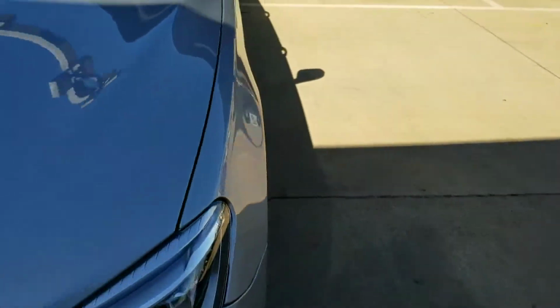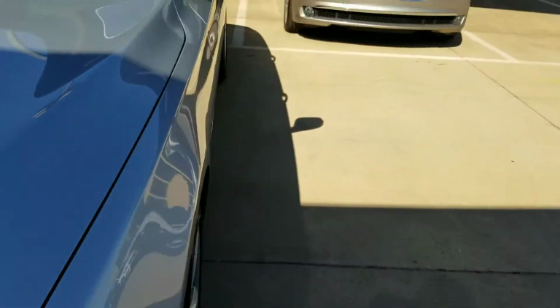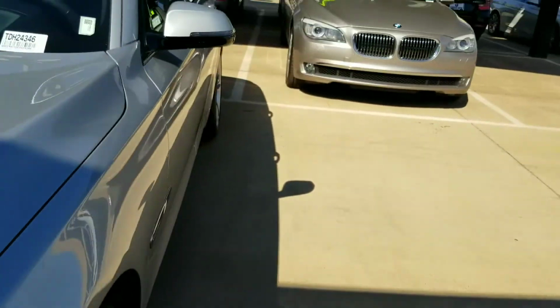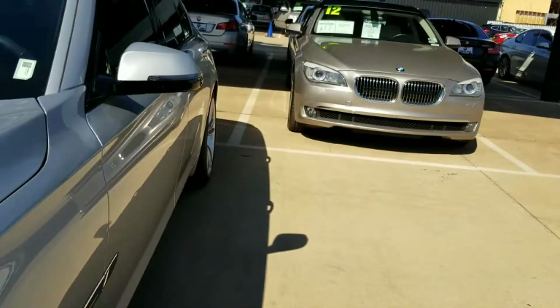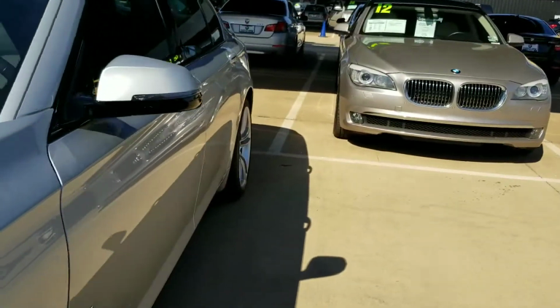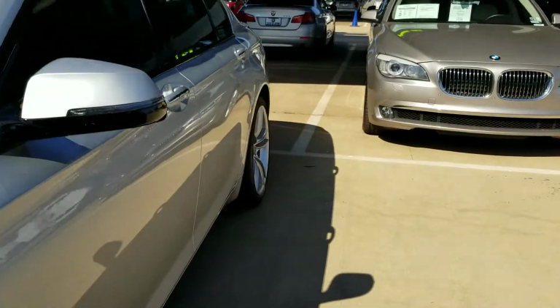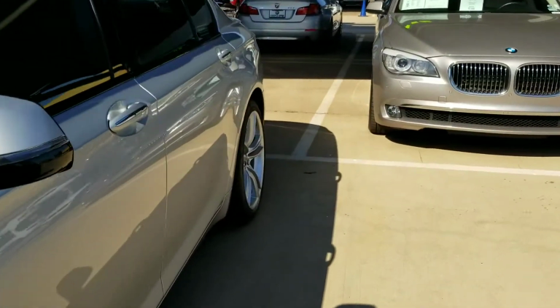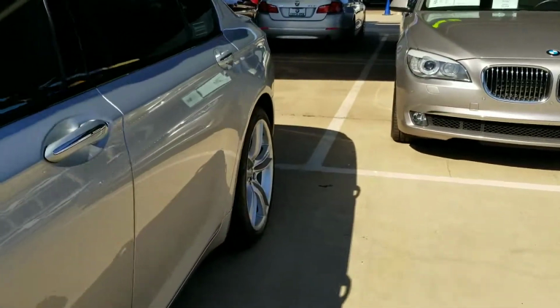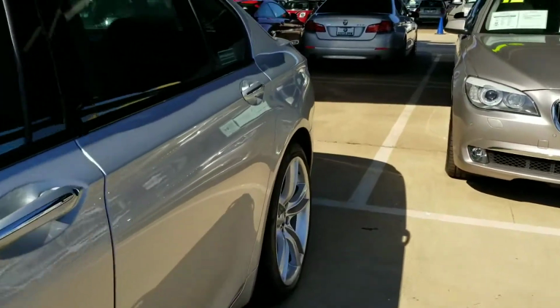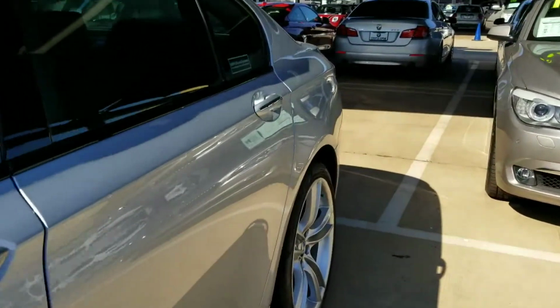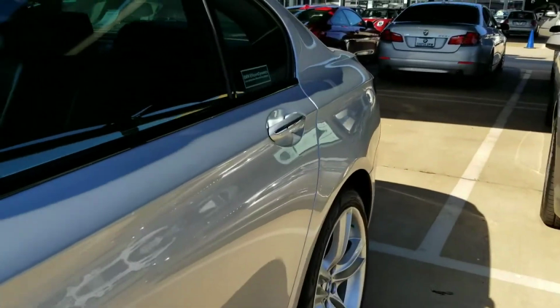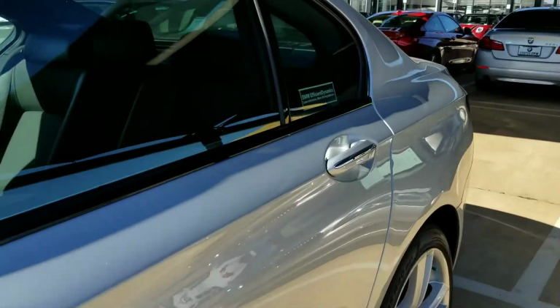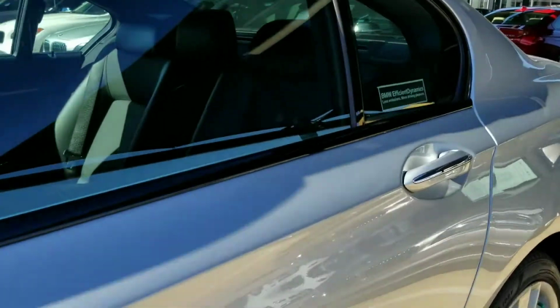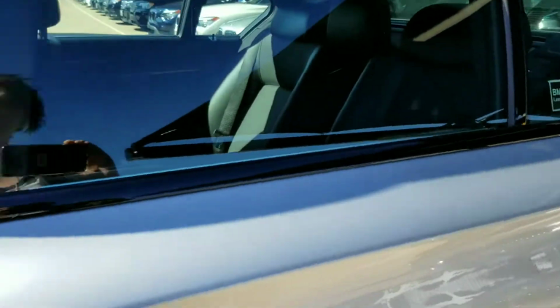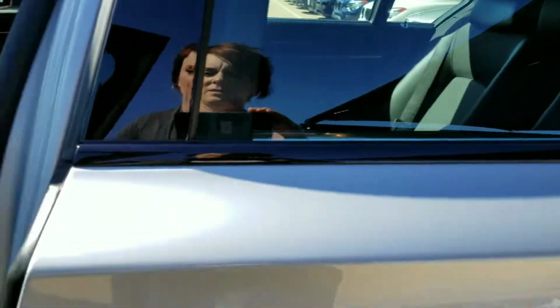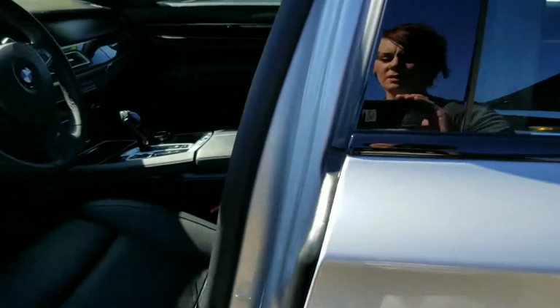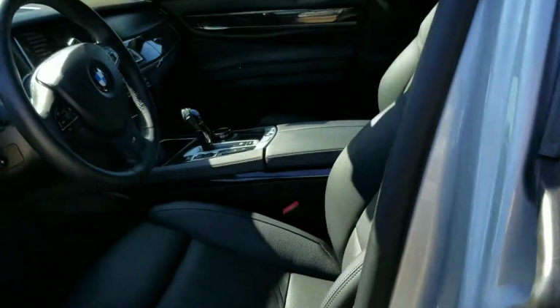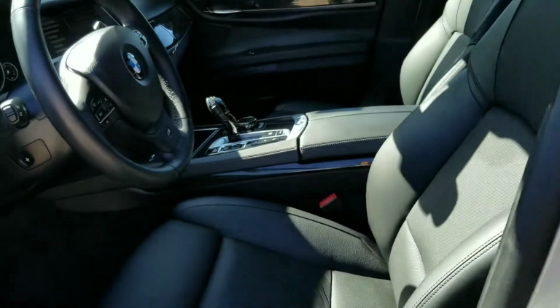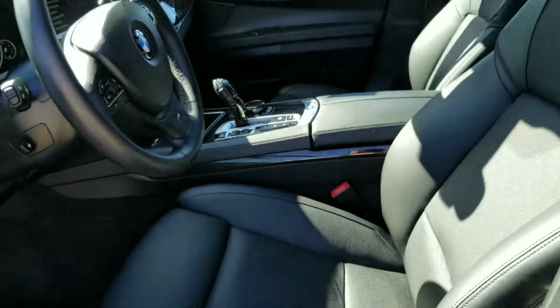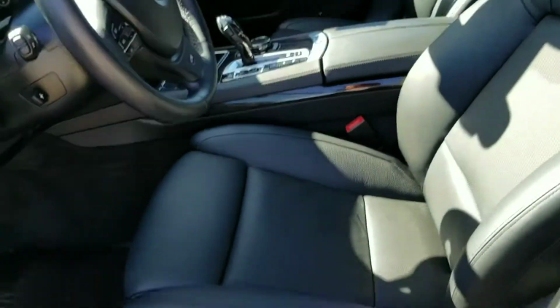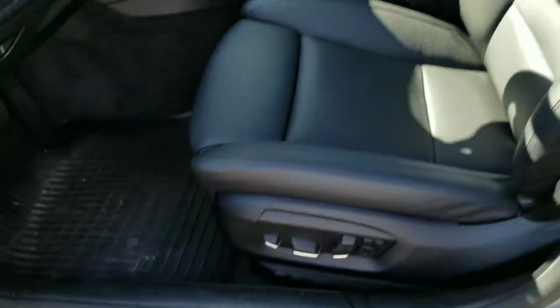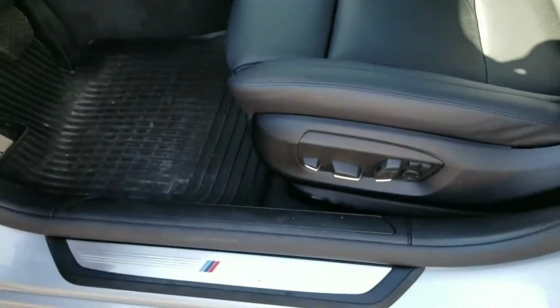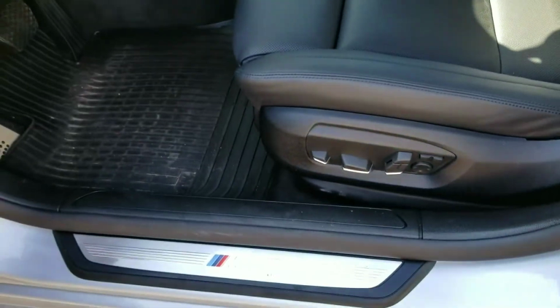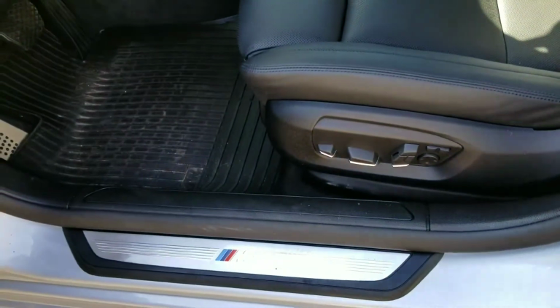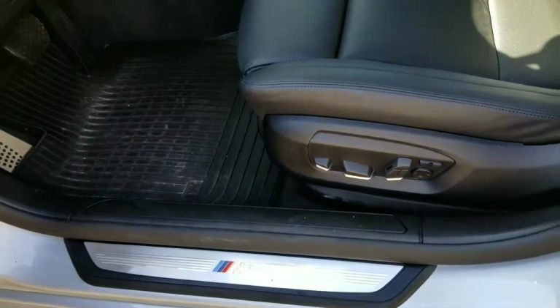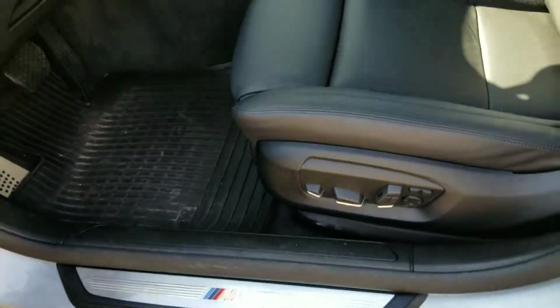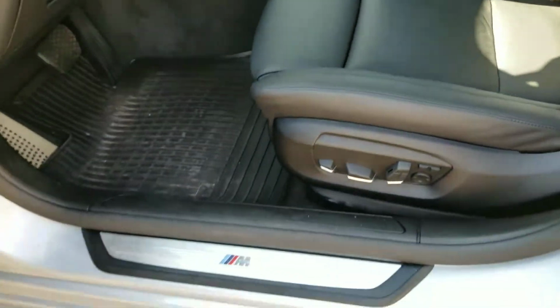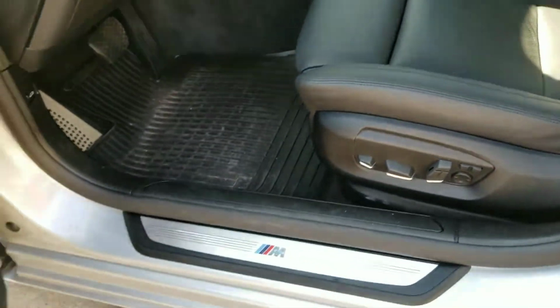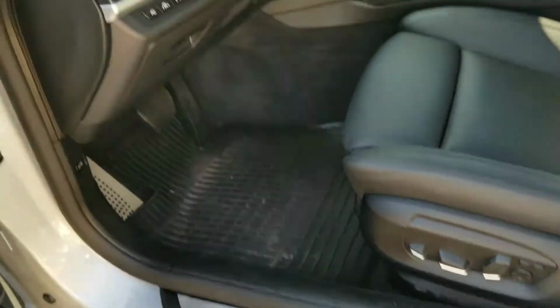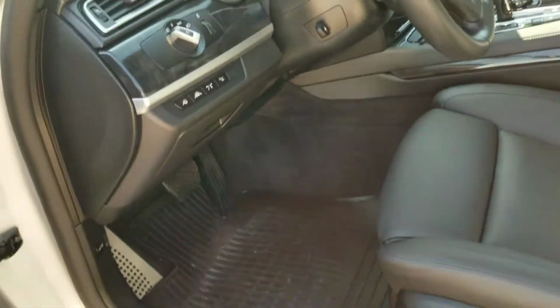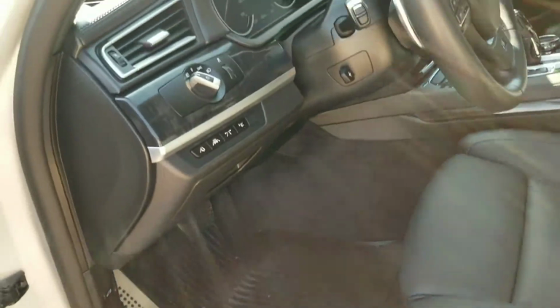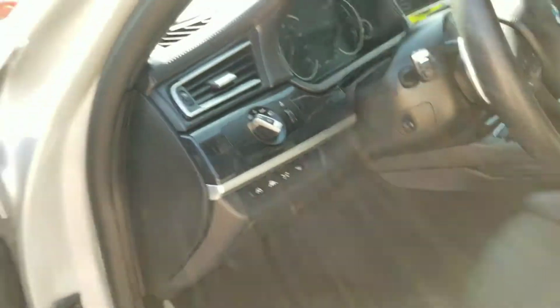Alright, probably a good time to take a look at the inside. Get away from that noise. It does have the M-Sport package and all weather floor mats.